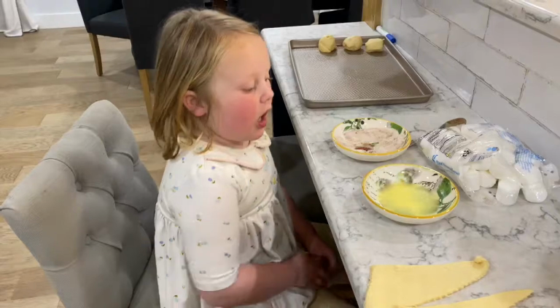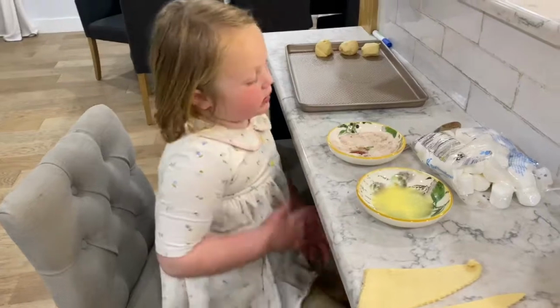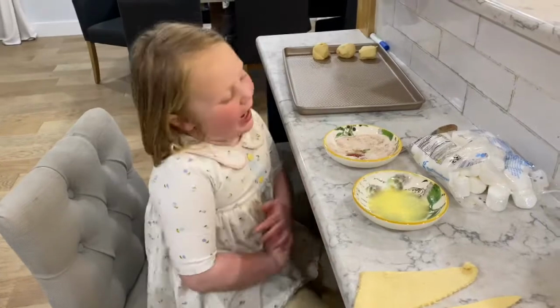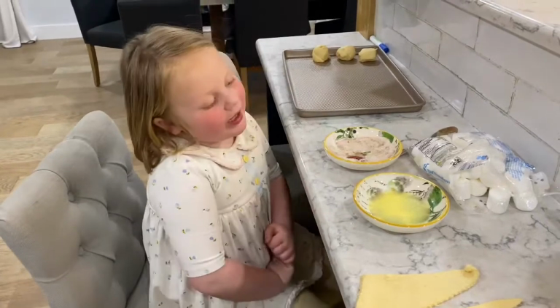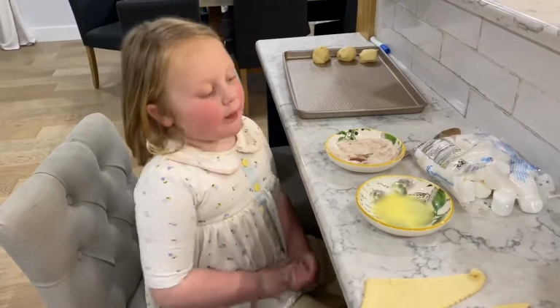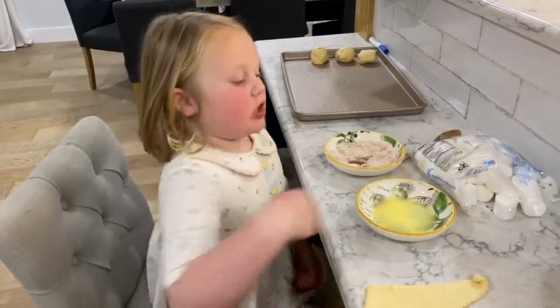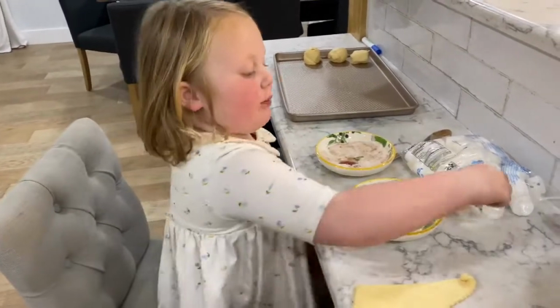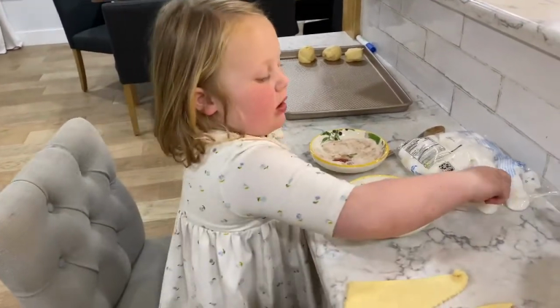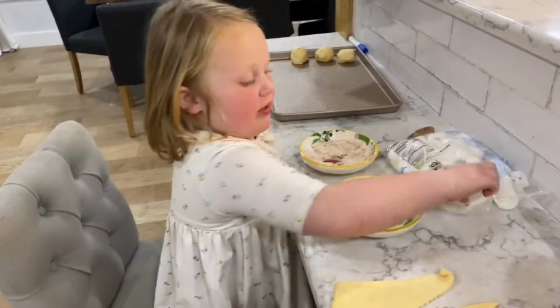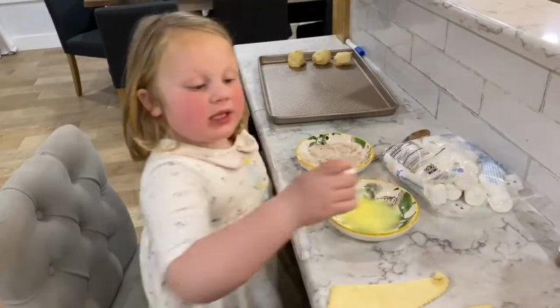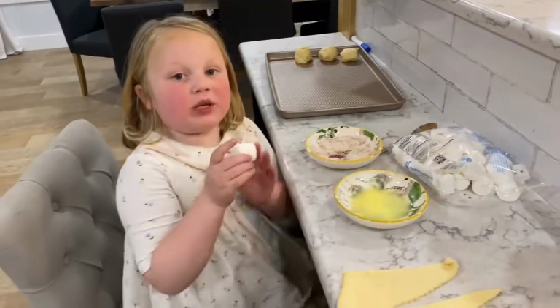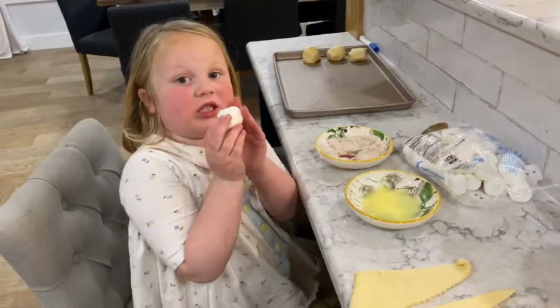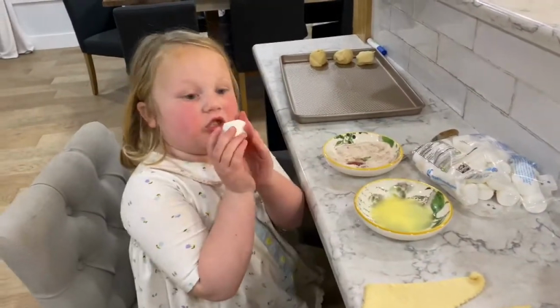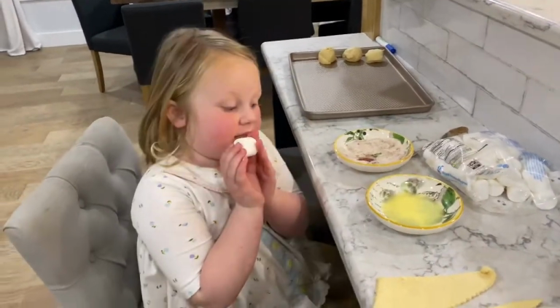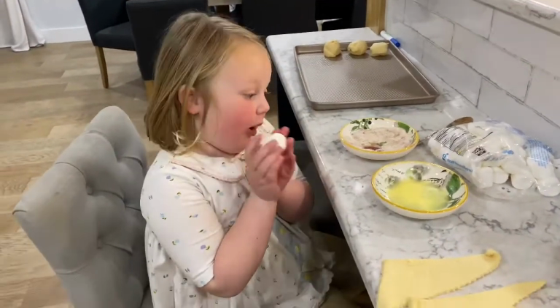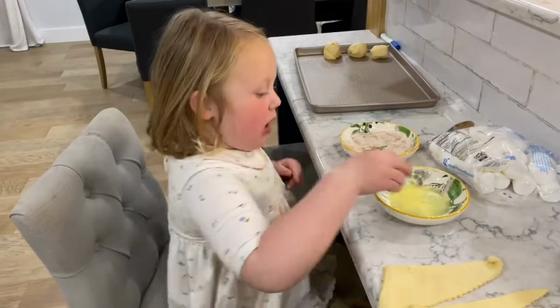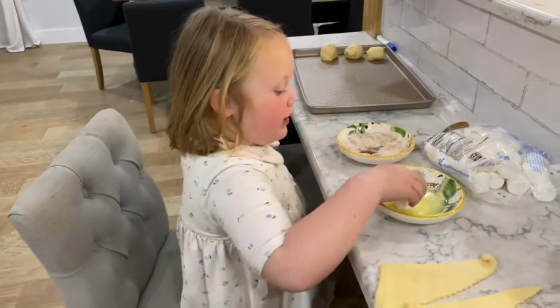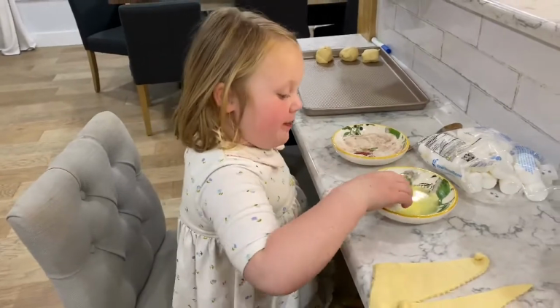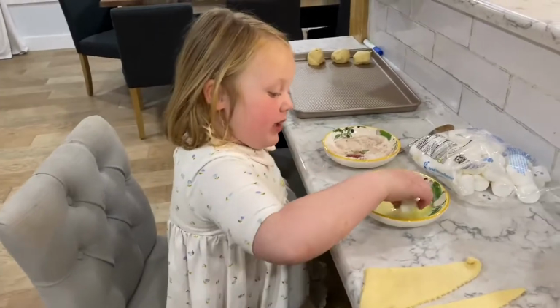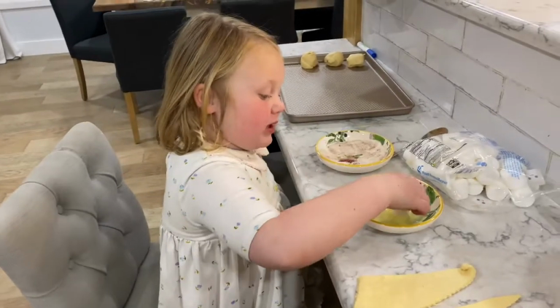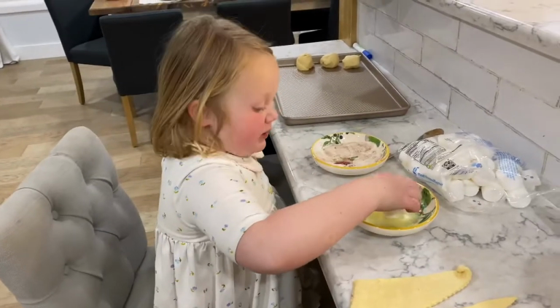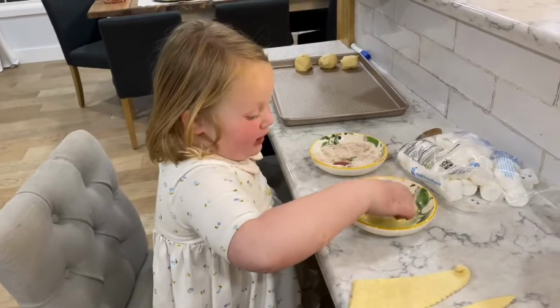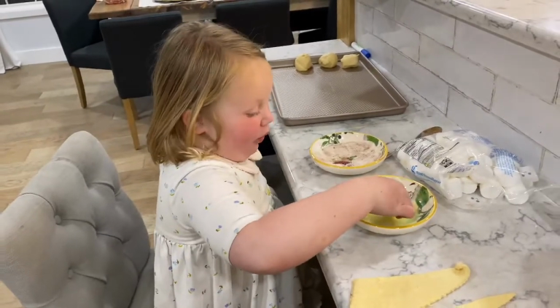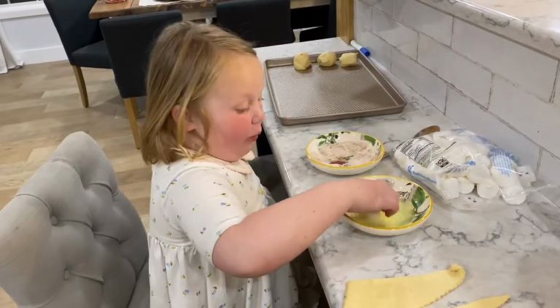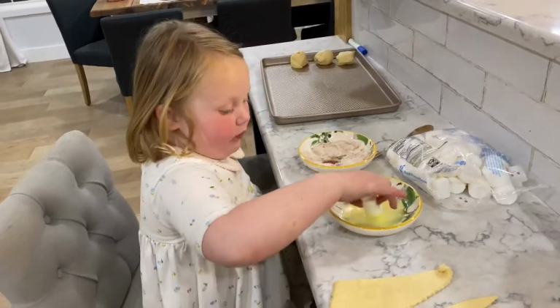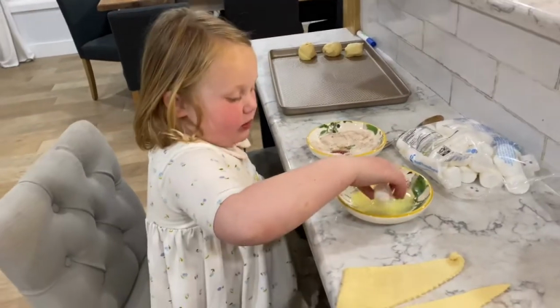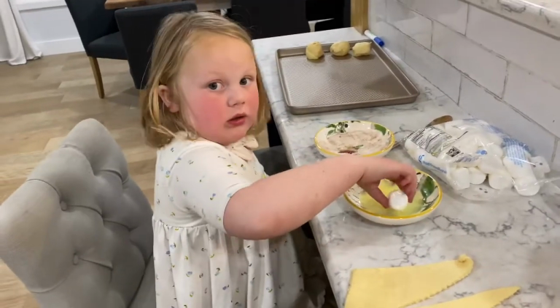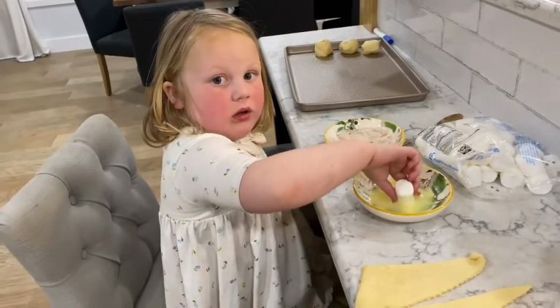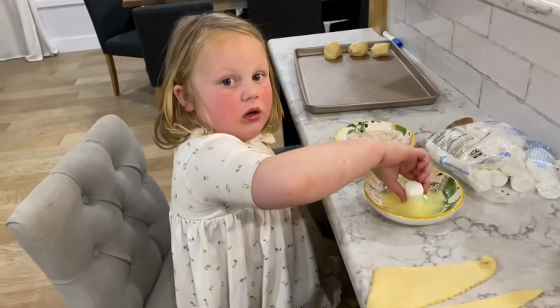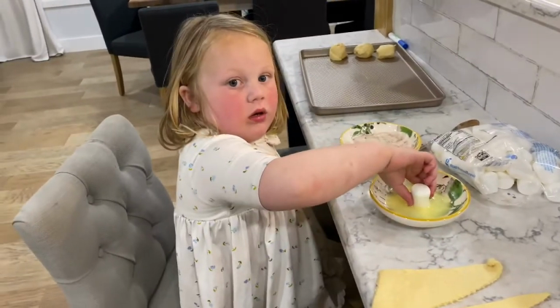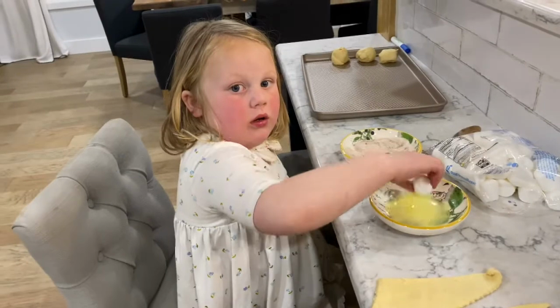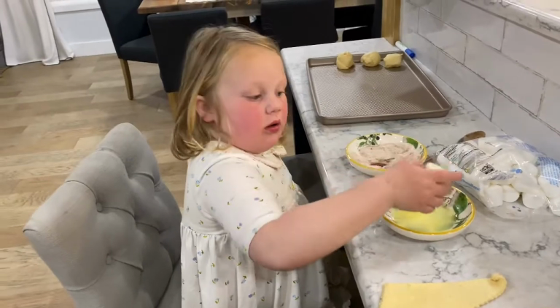Hi, so this presents Jesus' body. We dip it in some special oil. What happened? Why do we have a marshmallow for Jesus' body?